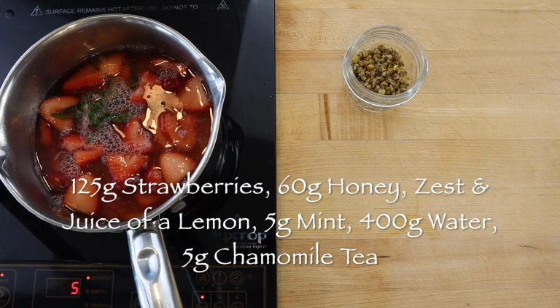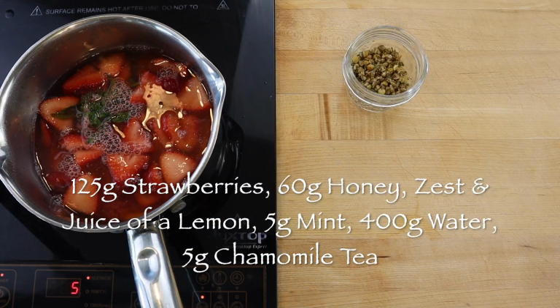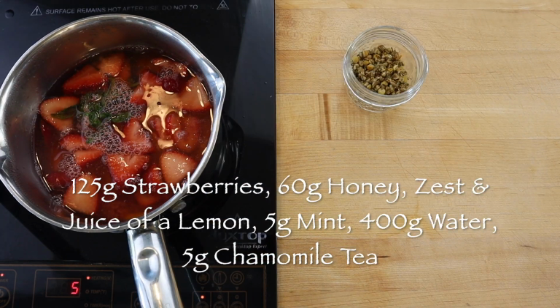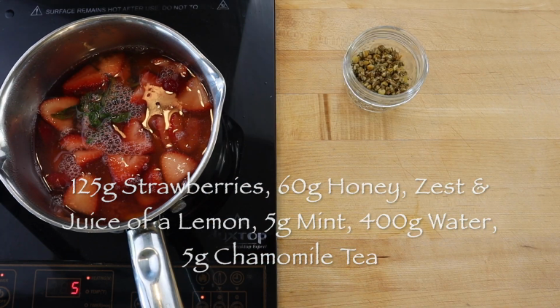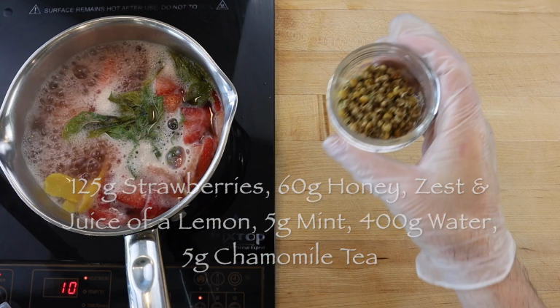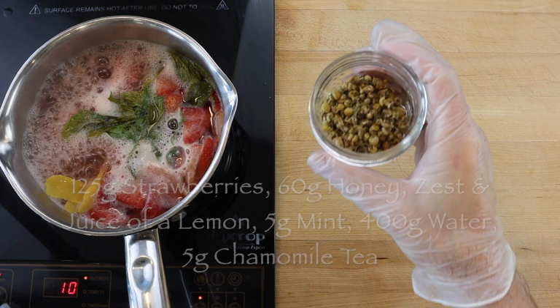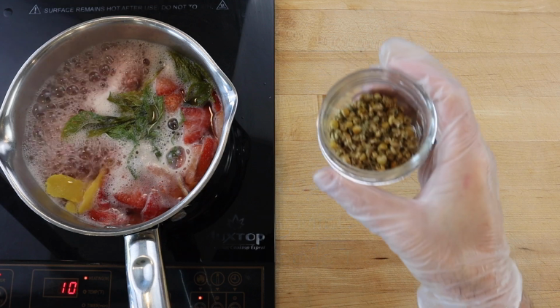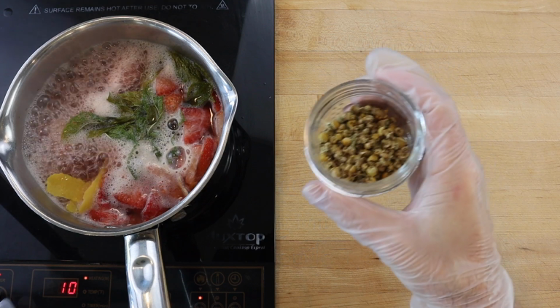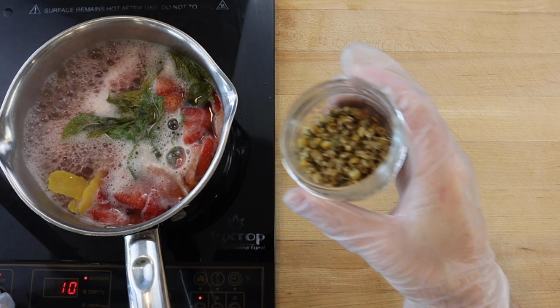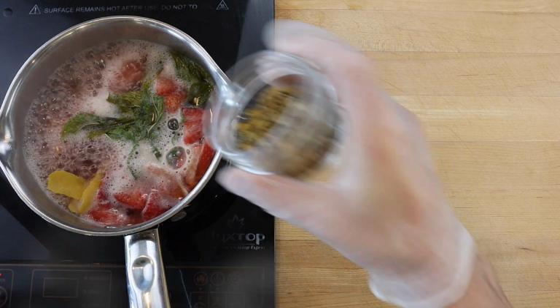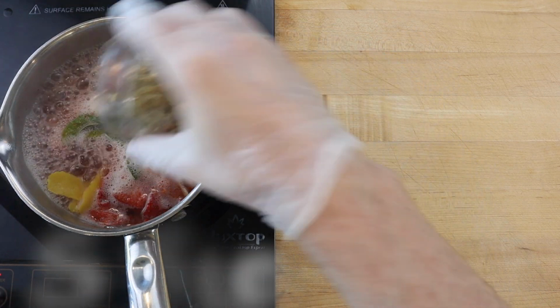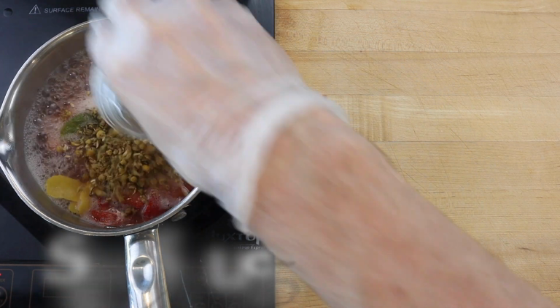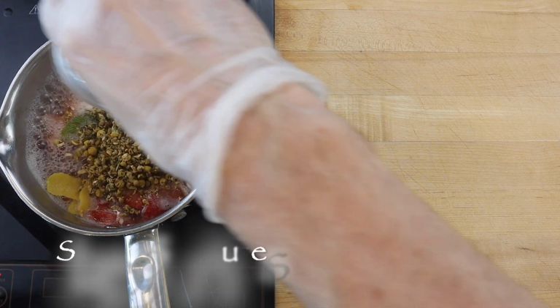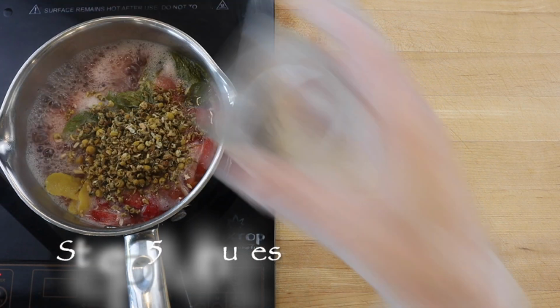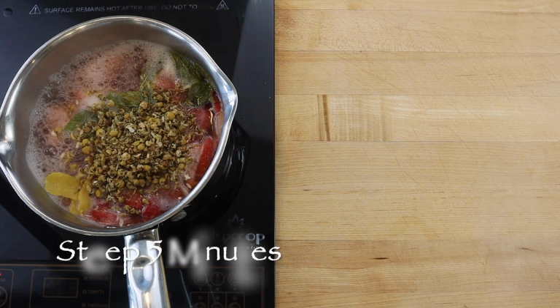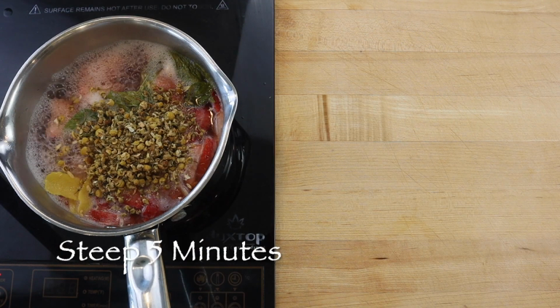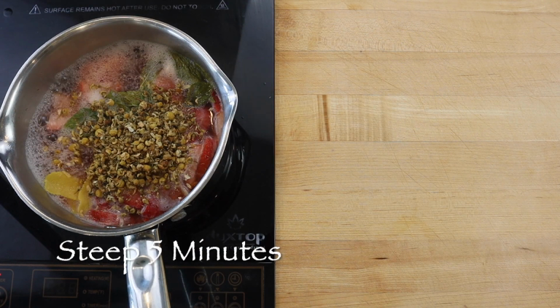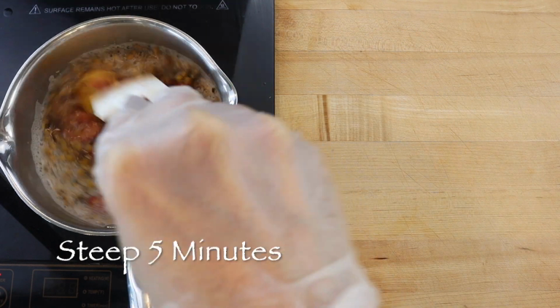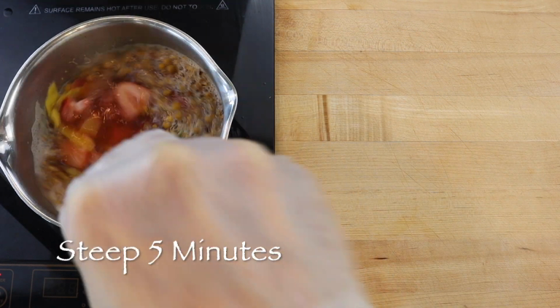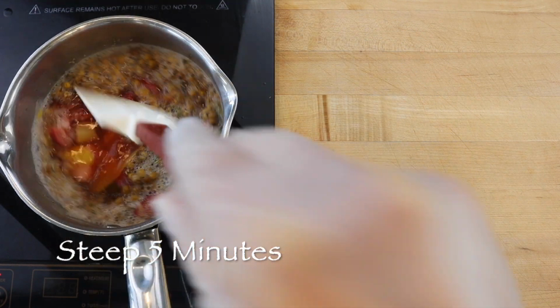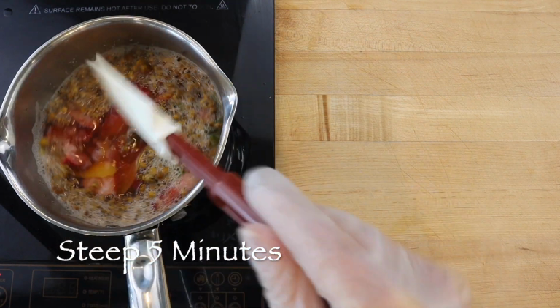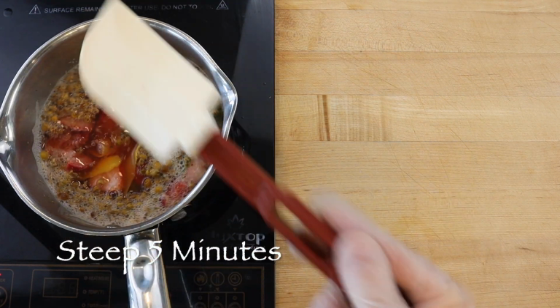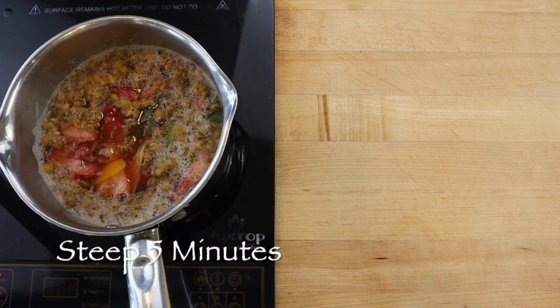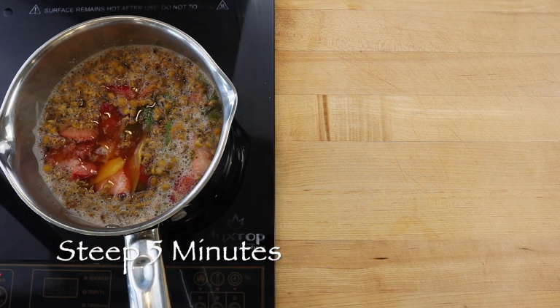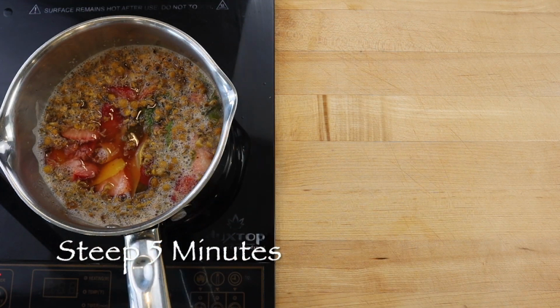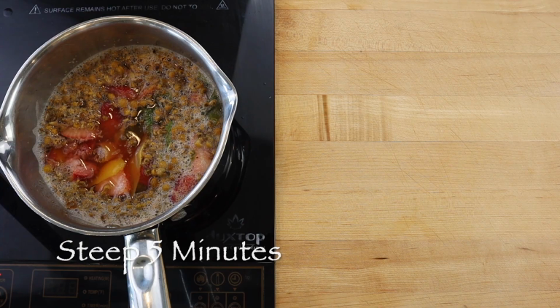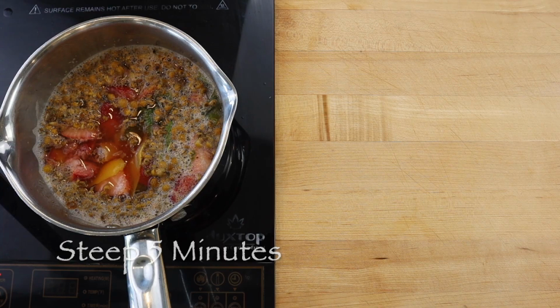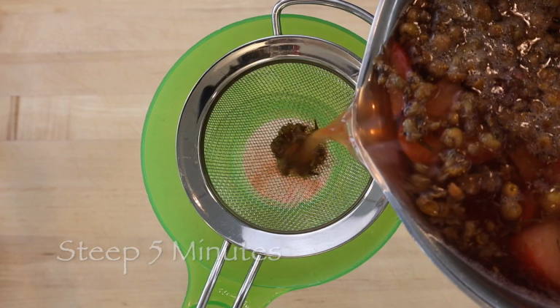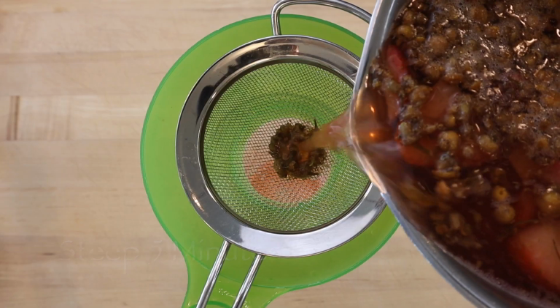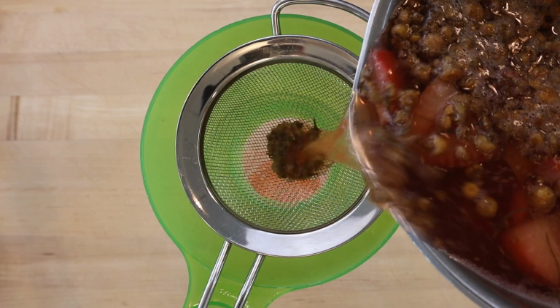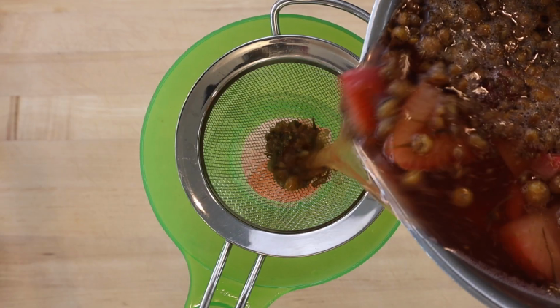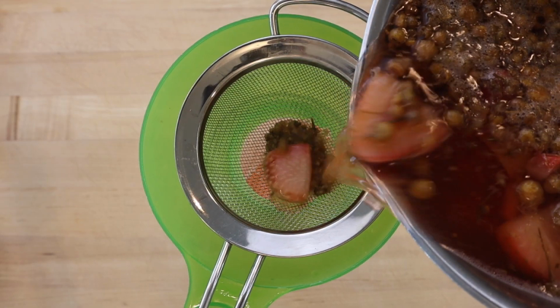Then add 400 grams of water and bring to a boil. Mix in five grams of chamomile tea, turn off the heat and allow to steep for five minutes.